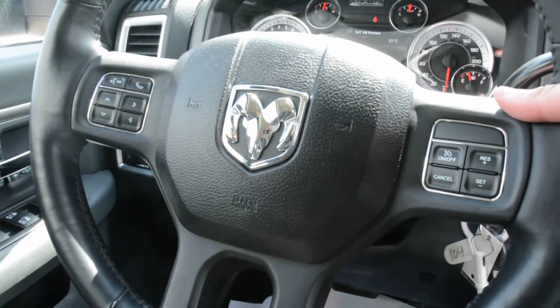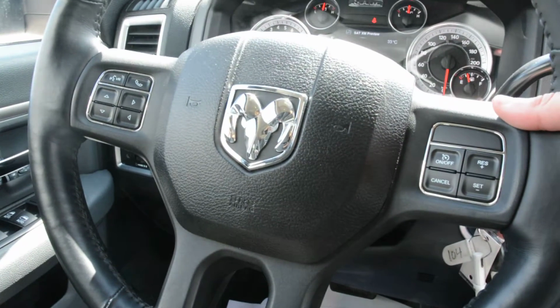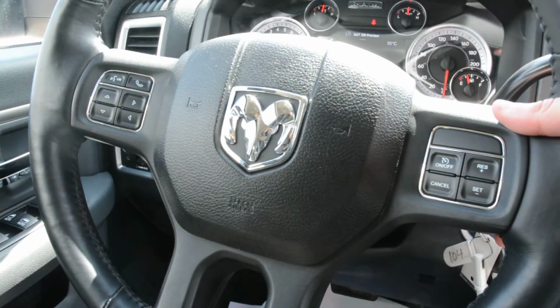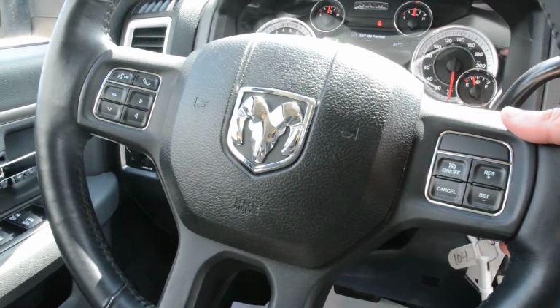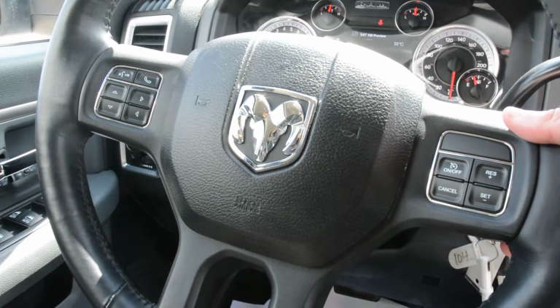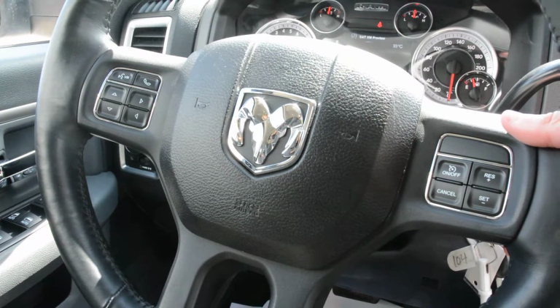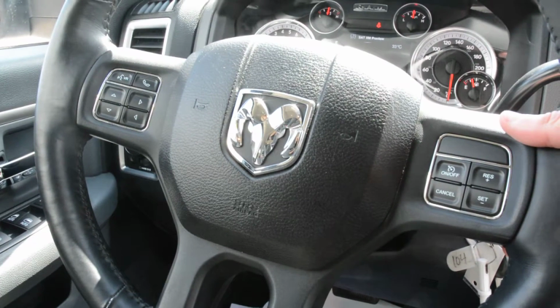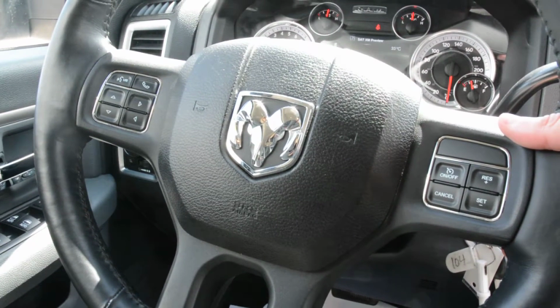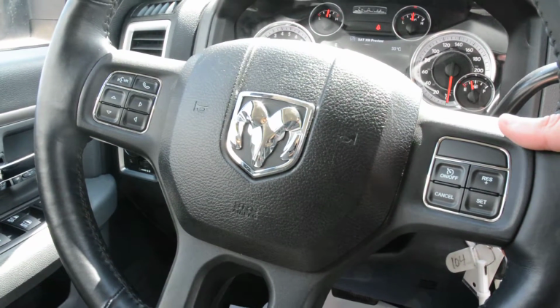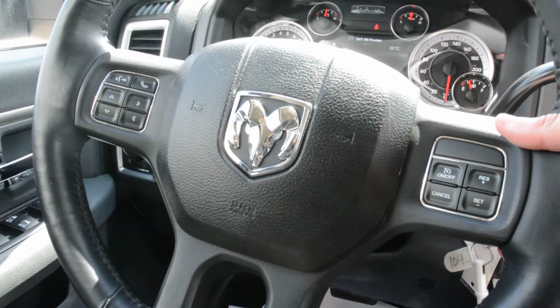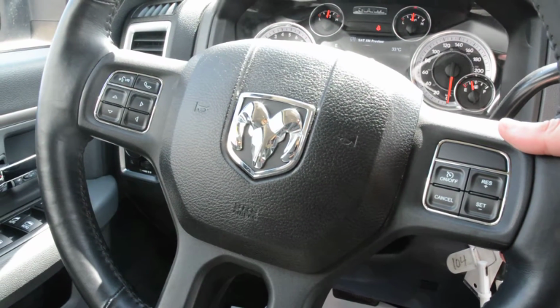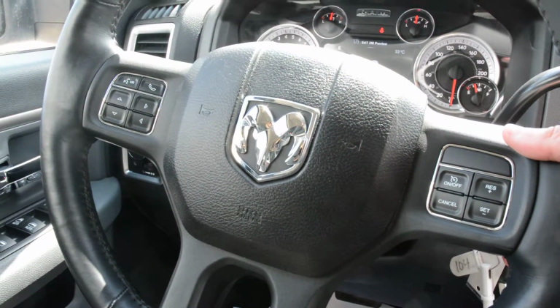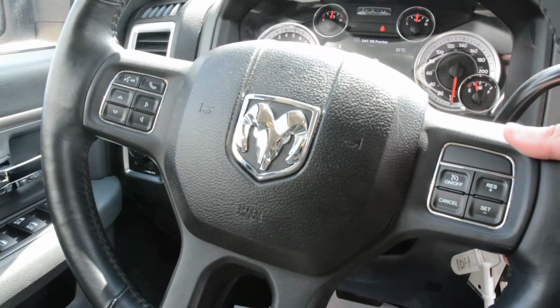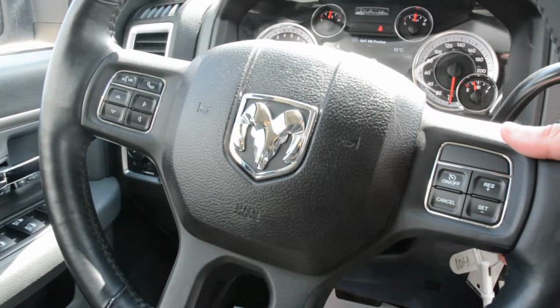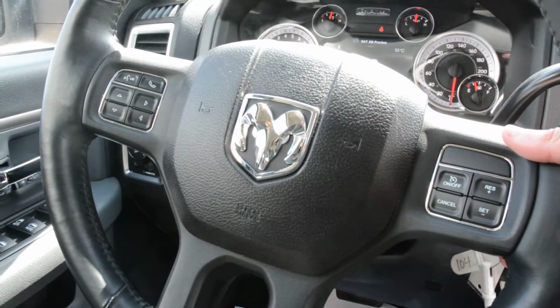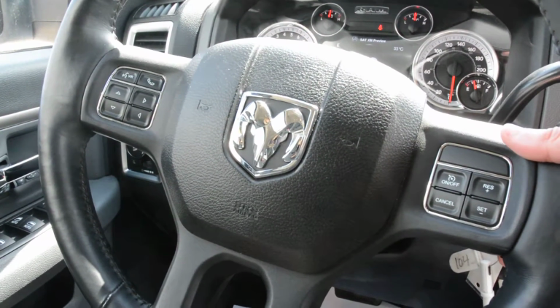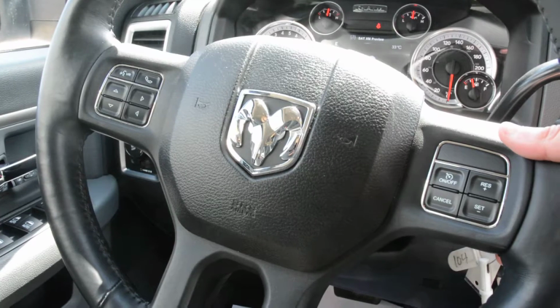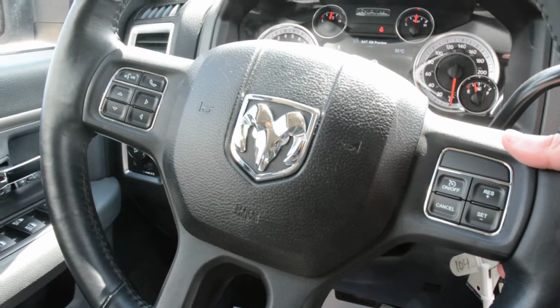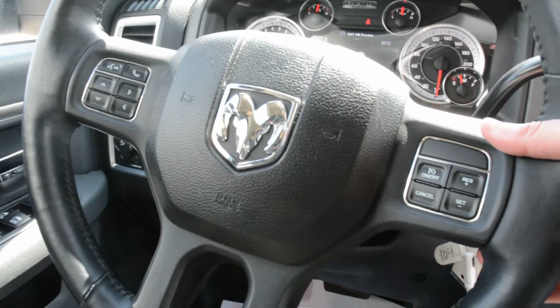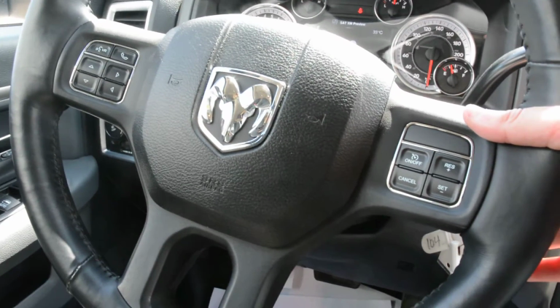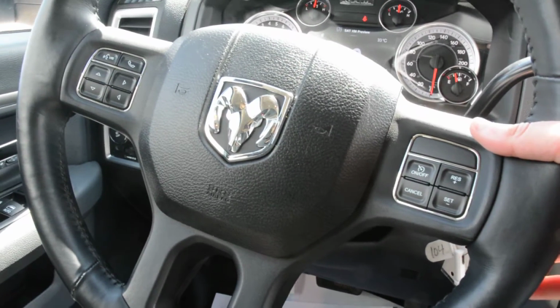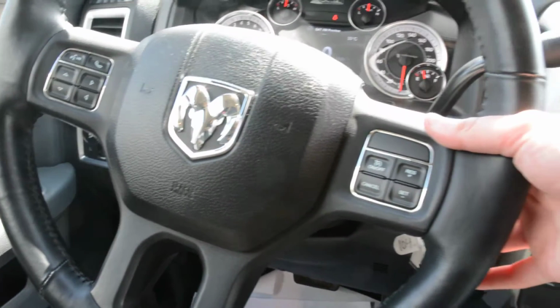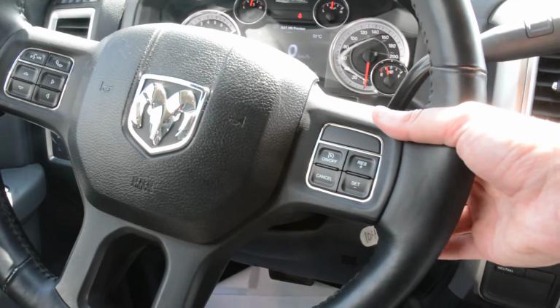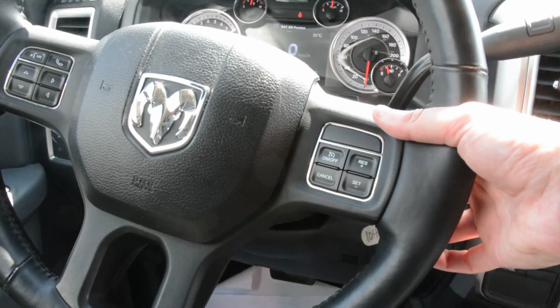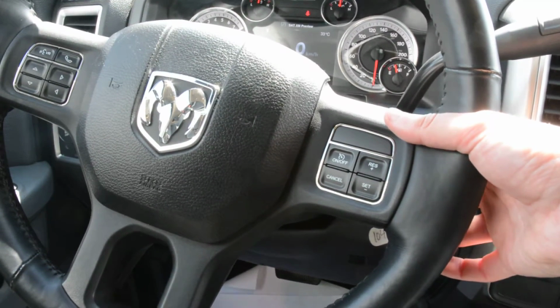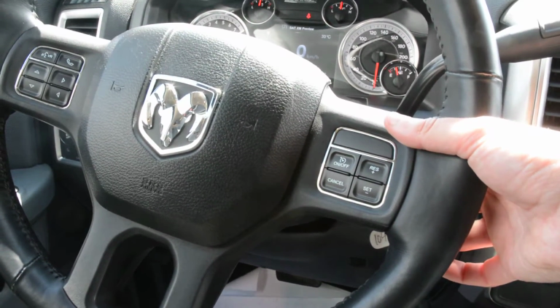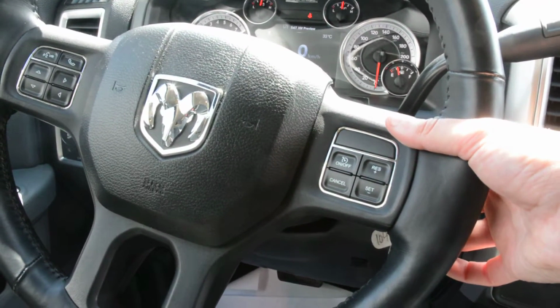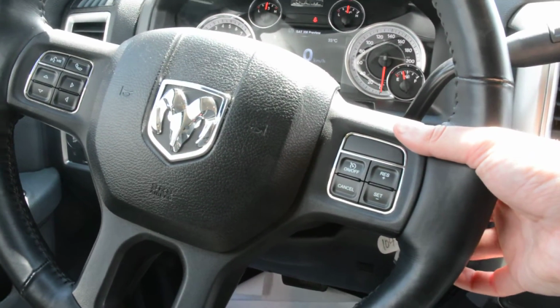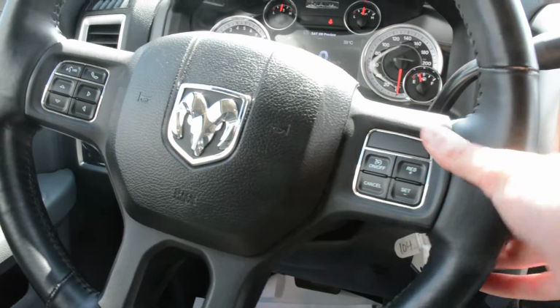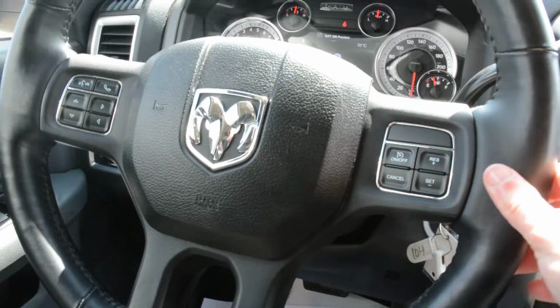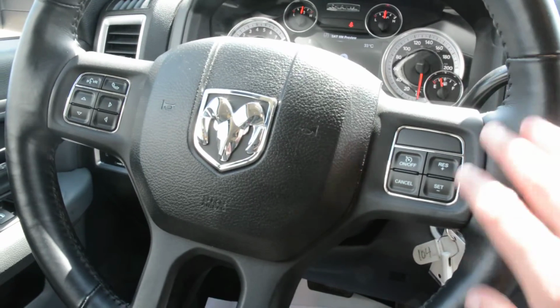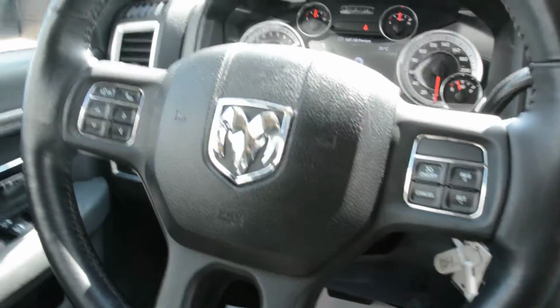In behind the steering wheel as well you have access to your audio and media controls. You can control the volume on your right hand side. In behind on the left you can control your song selection, radio station and such.